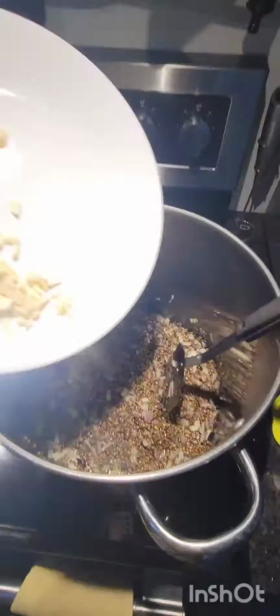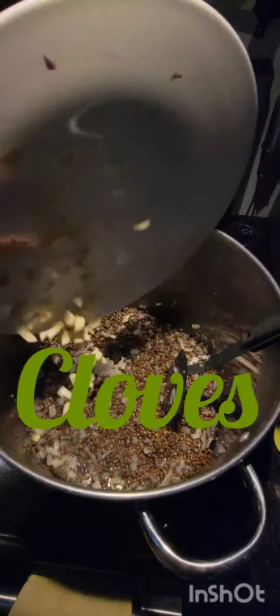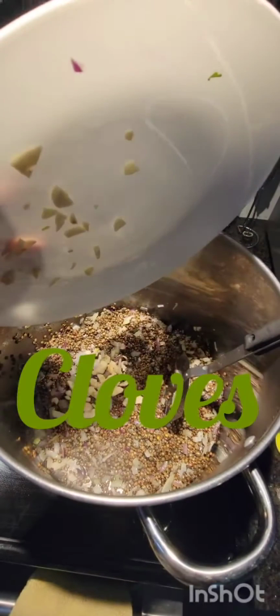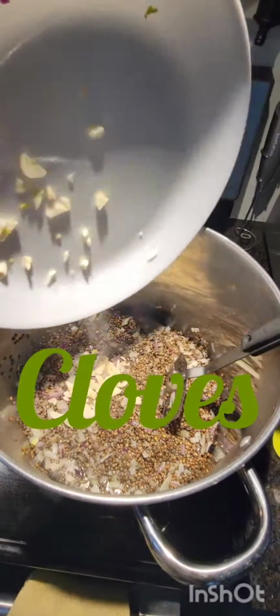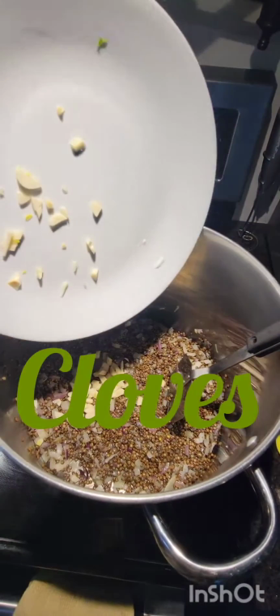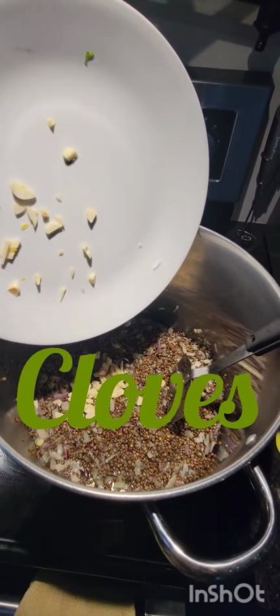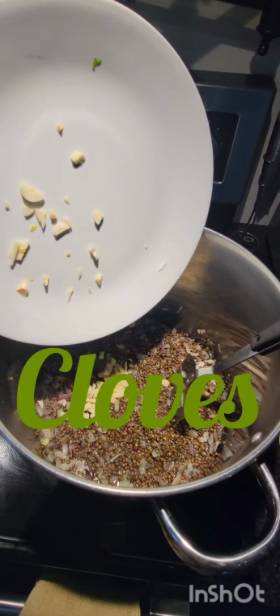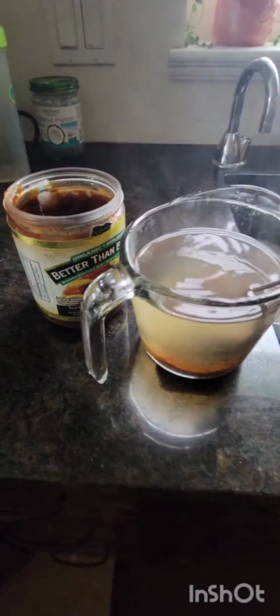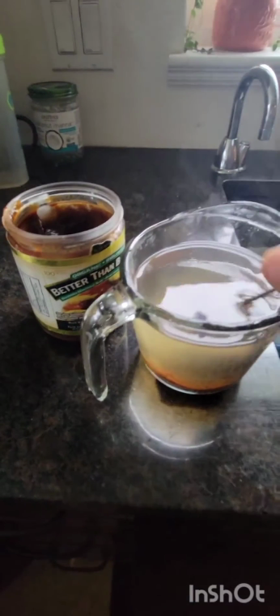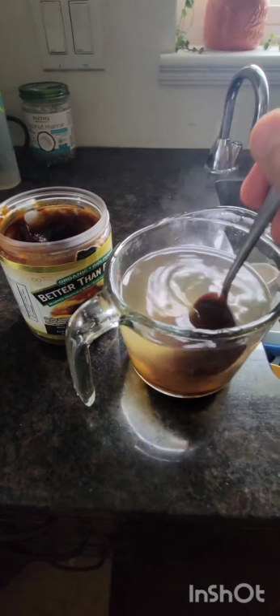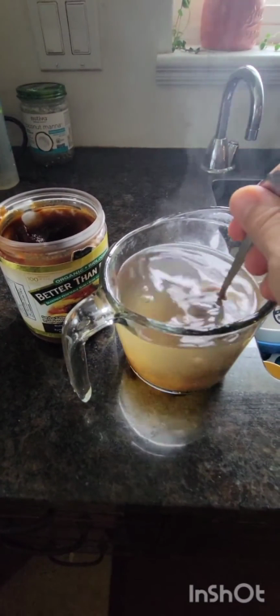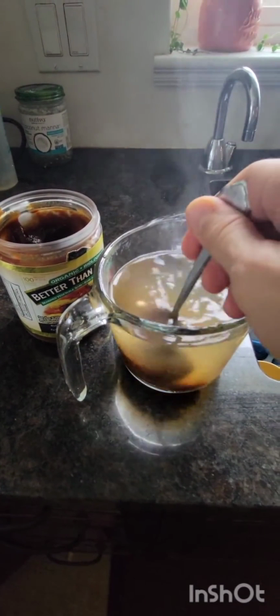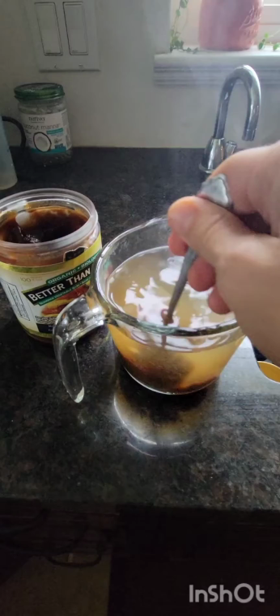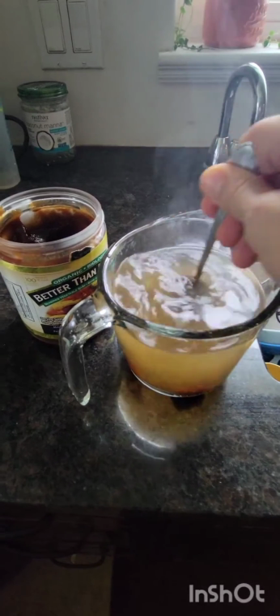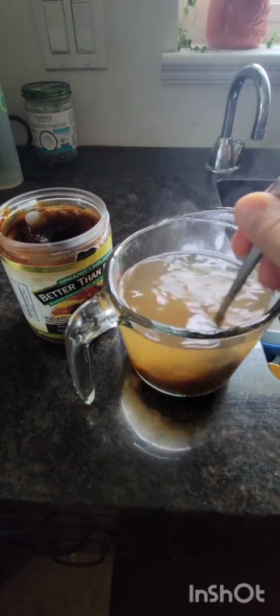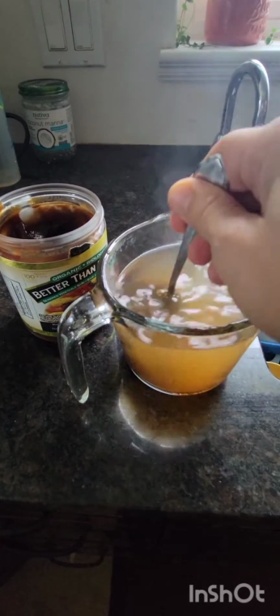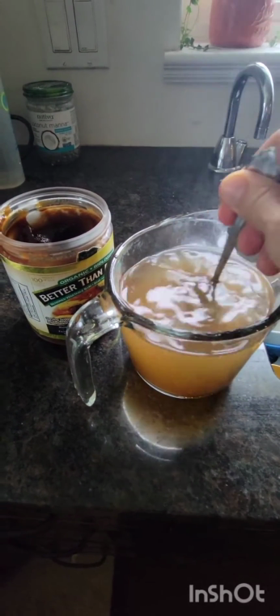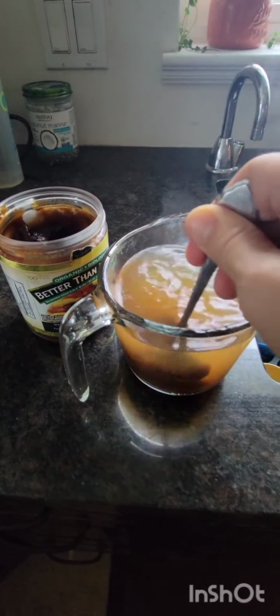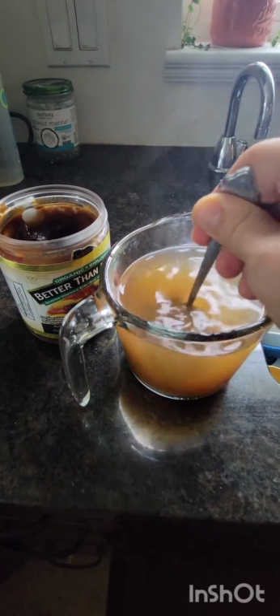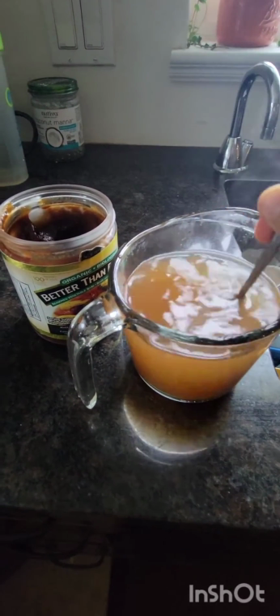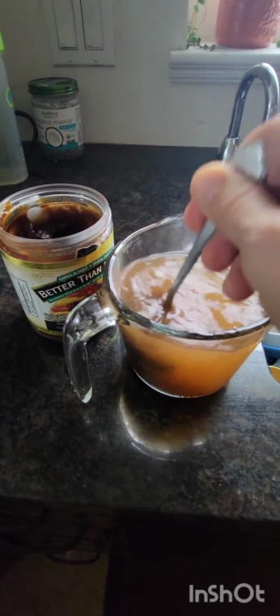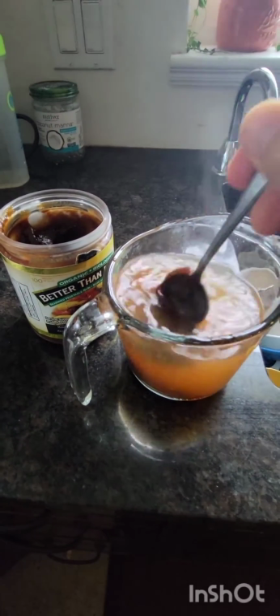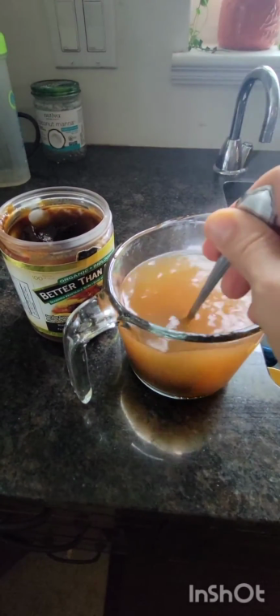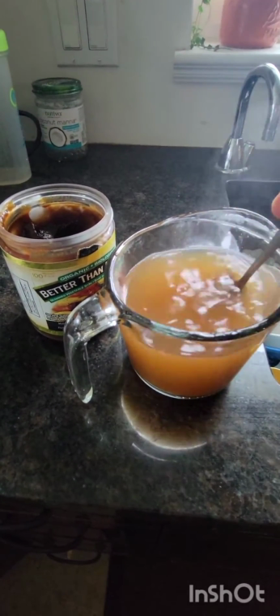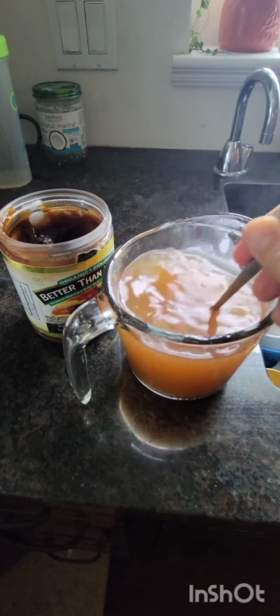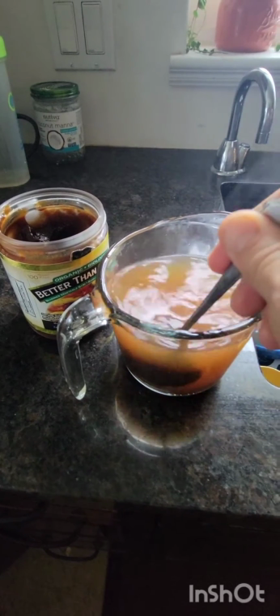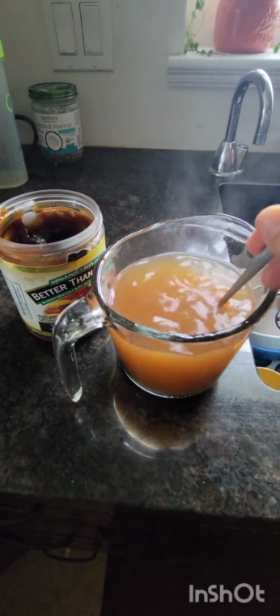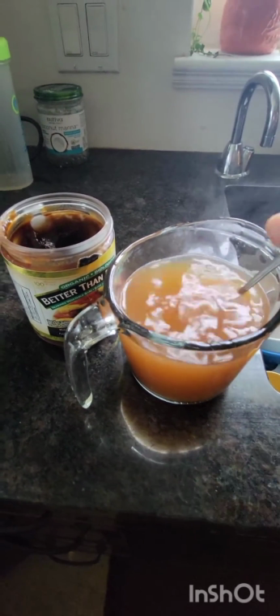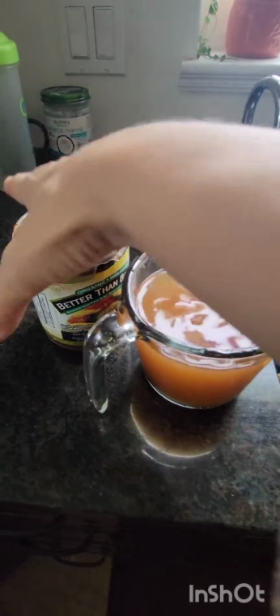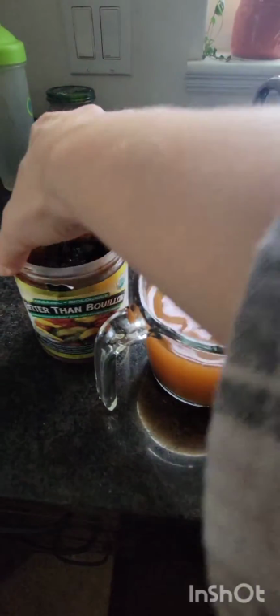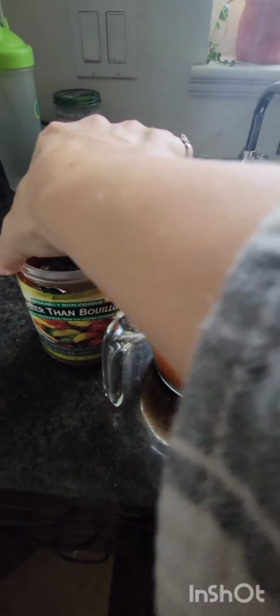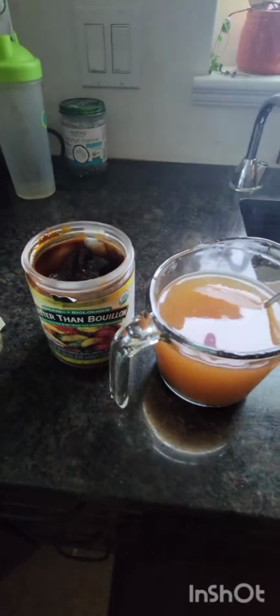And four large rough chopped garlic. Just making up a couple cups of vegetable broth — making it a little more concentrated because I'll probably end up adding extra water. Is that Better Than Bouillon vegetable?